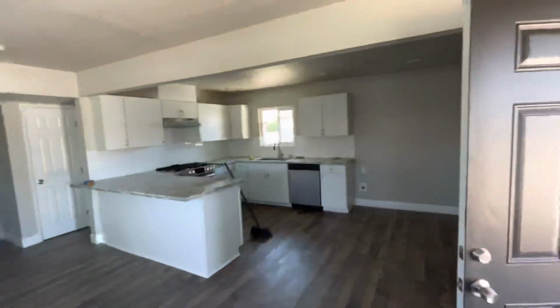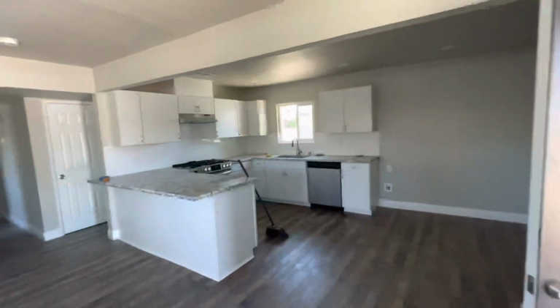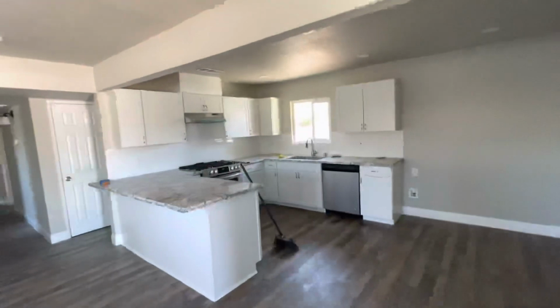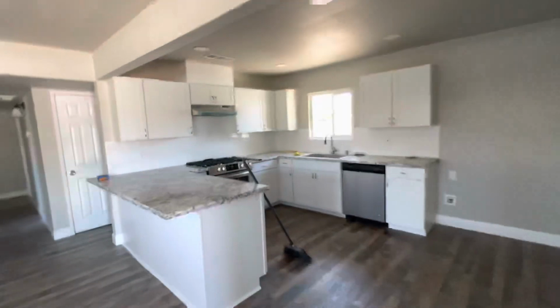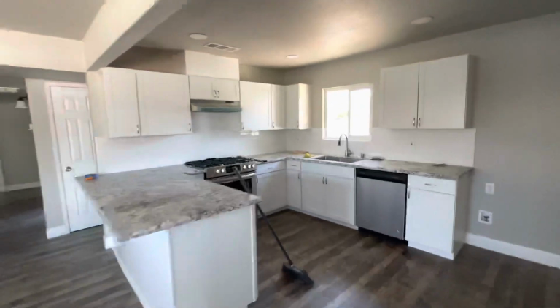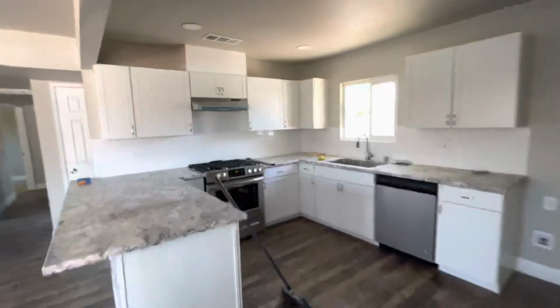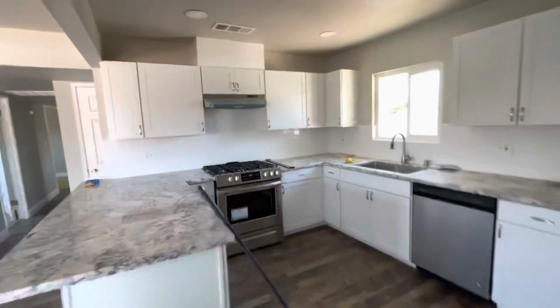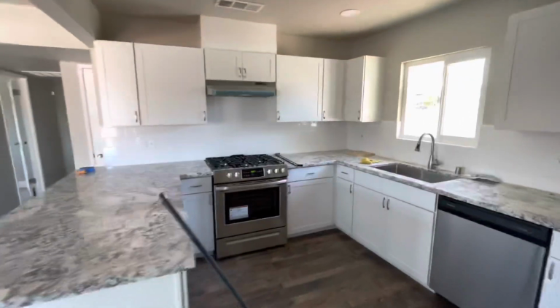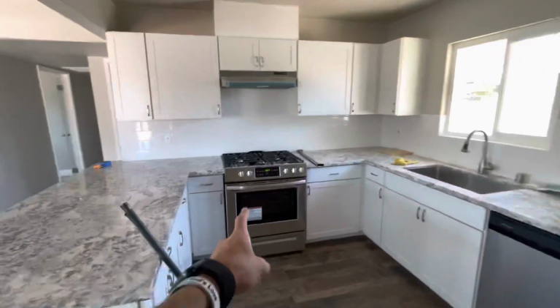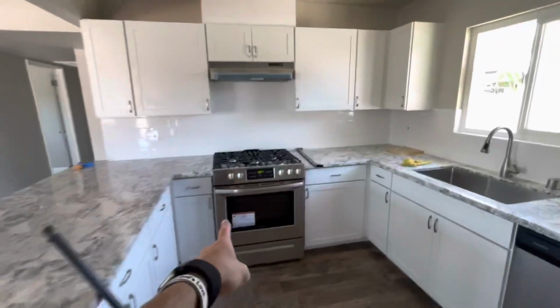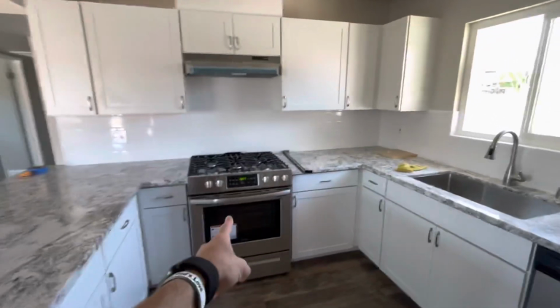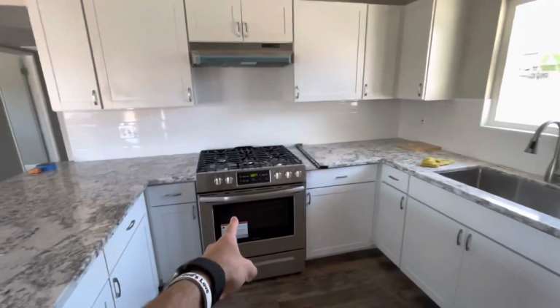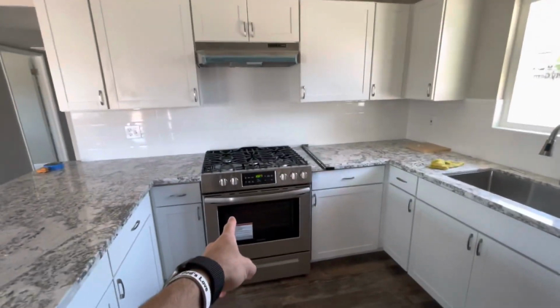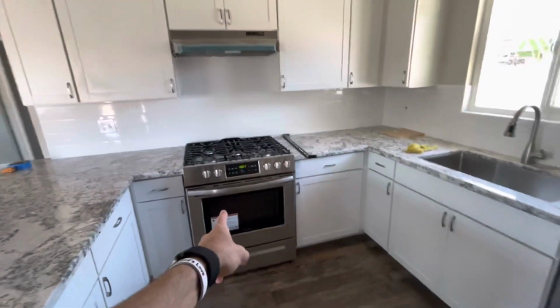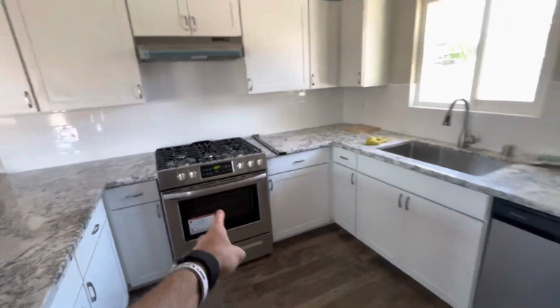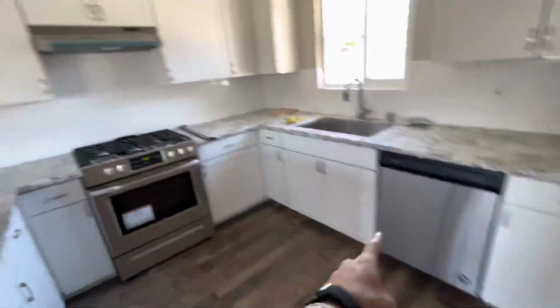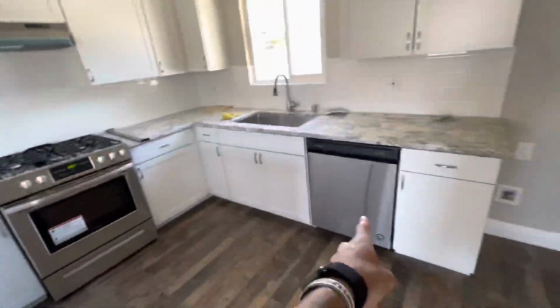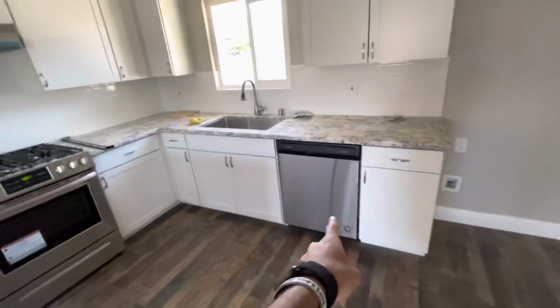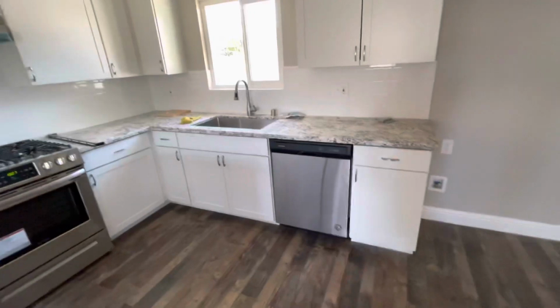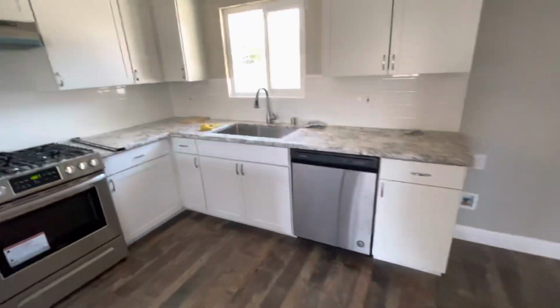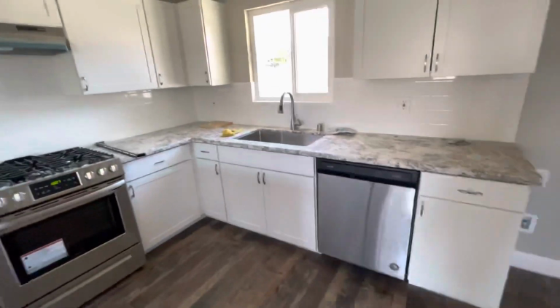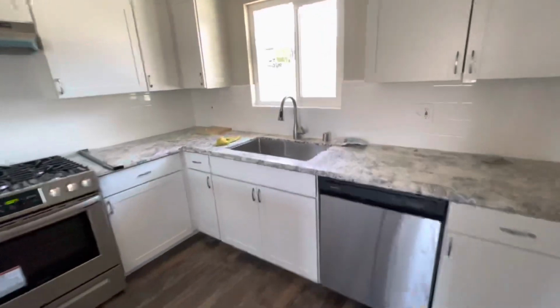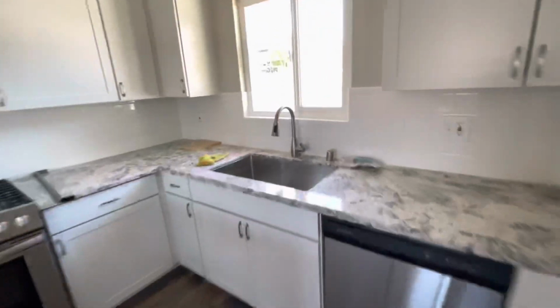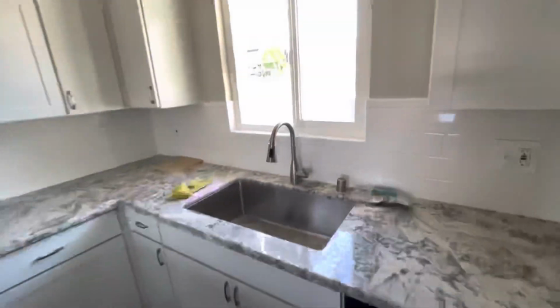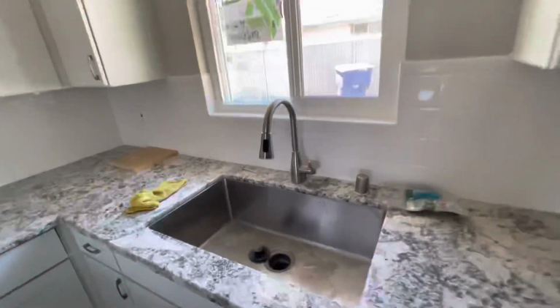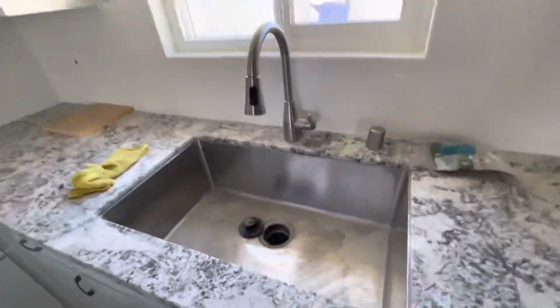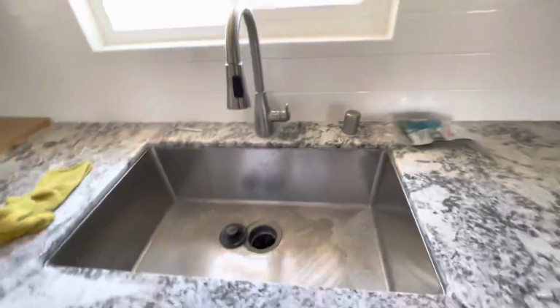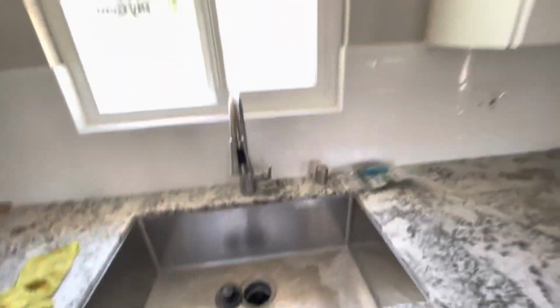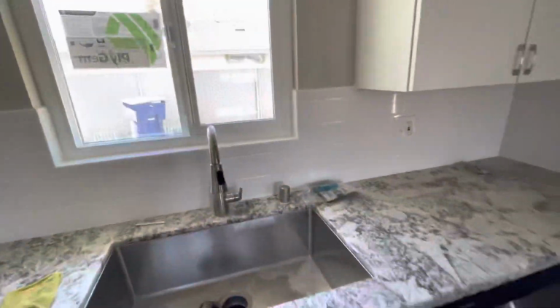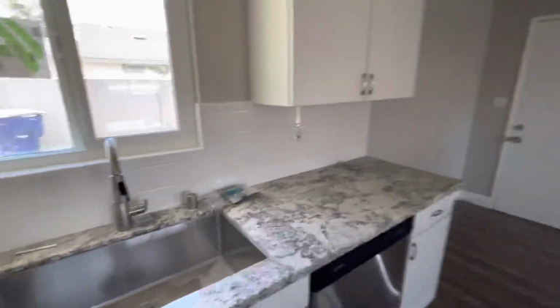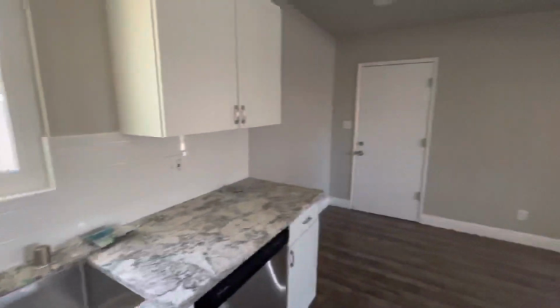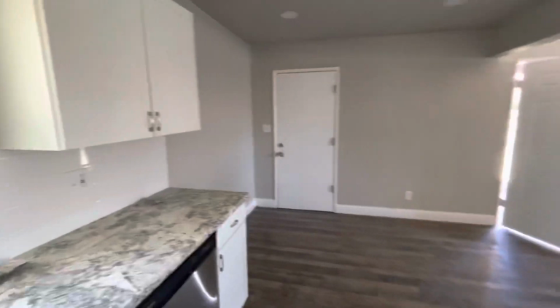We've got our kitchen. We got our stove installed, dishwasher as well, our new sink — everything in here looks beautiful.